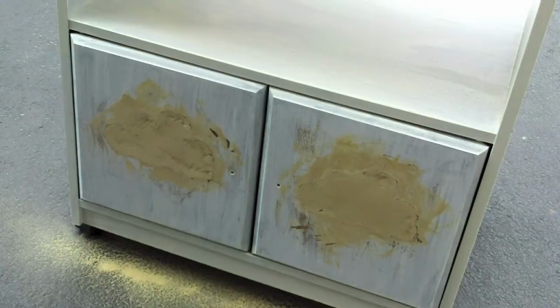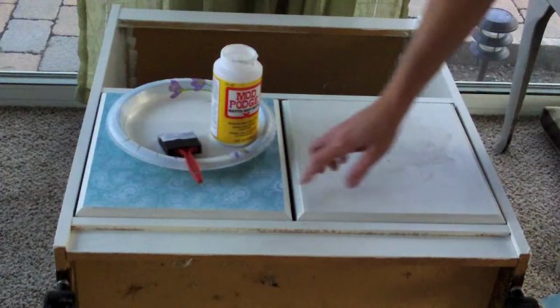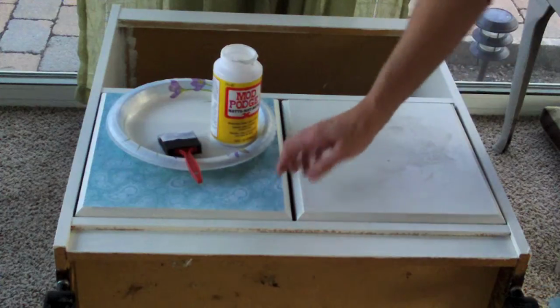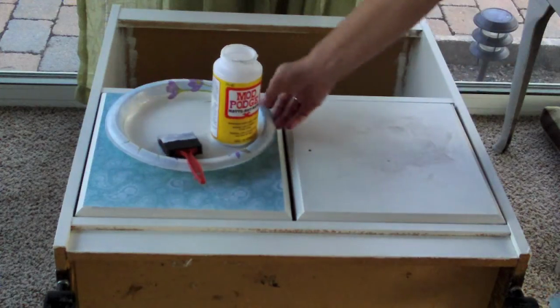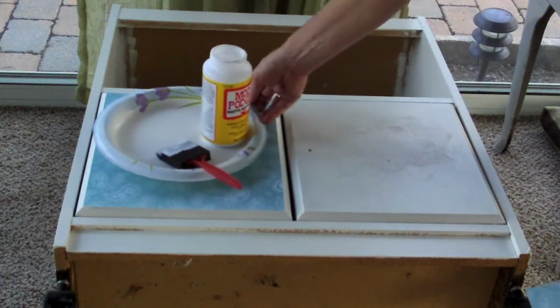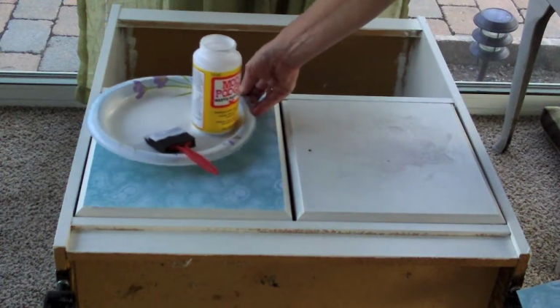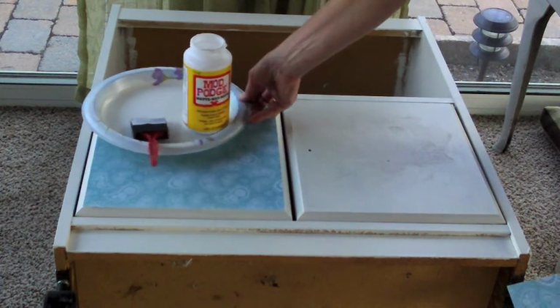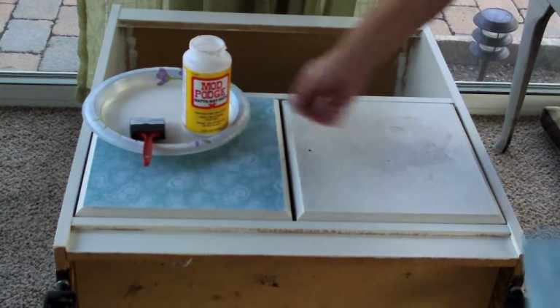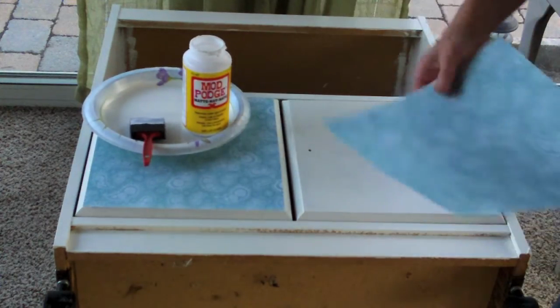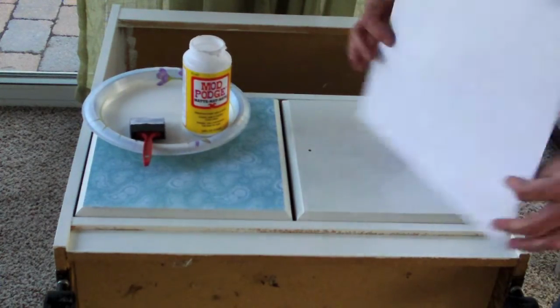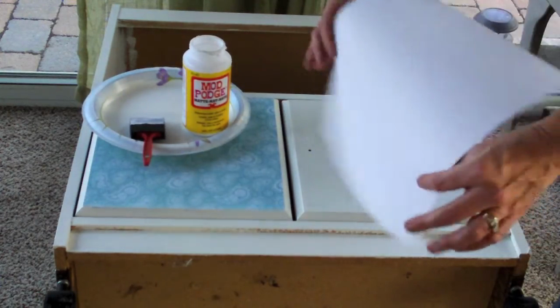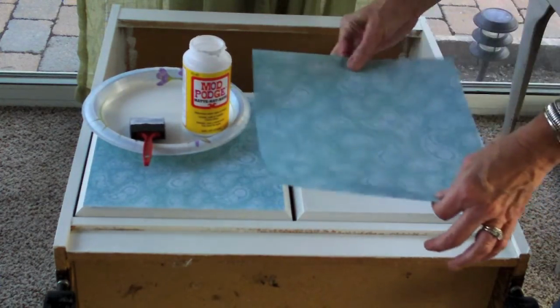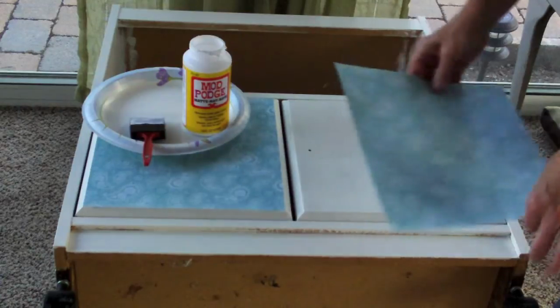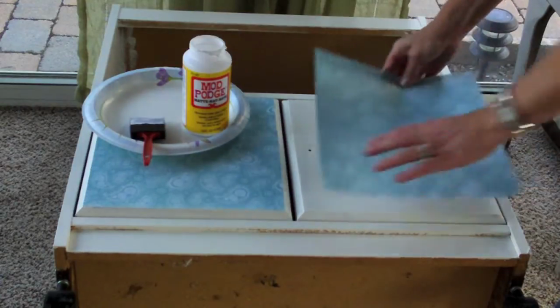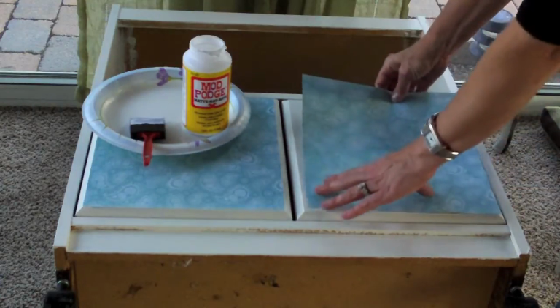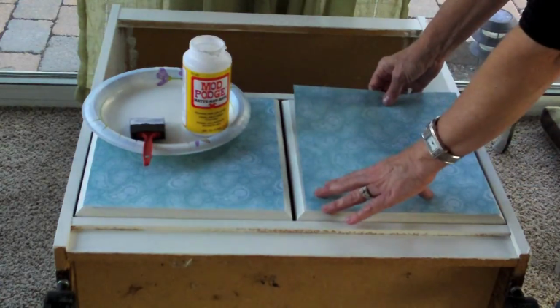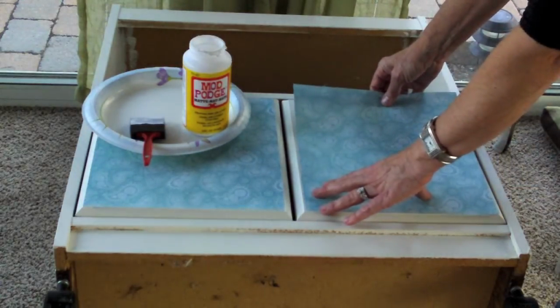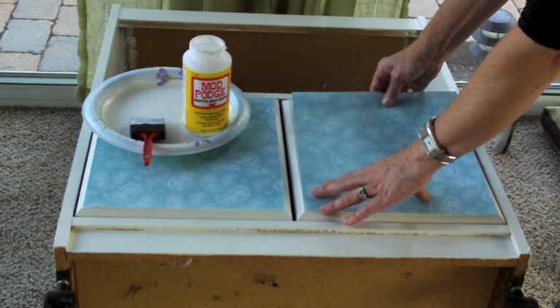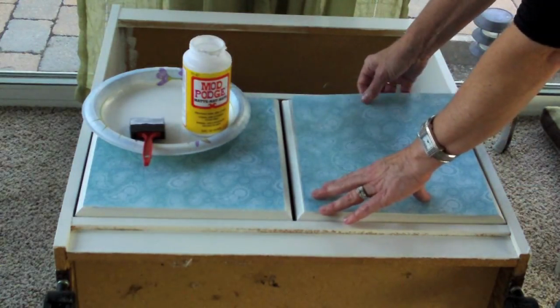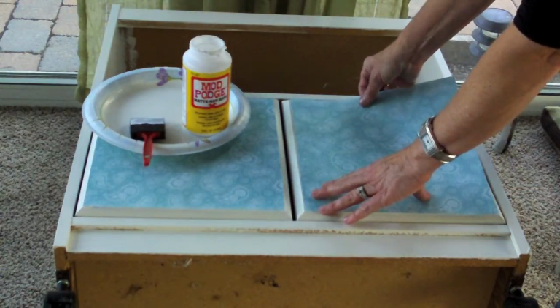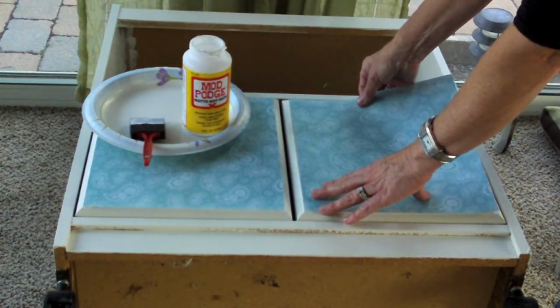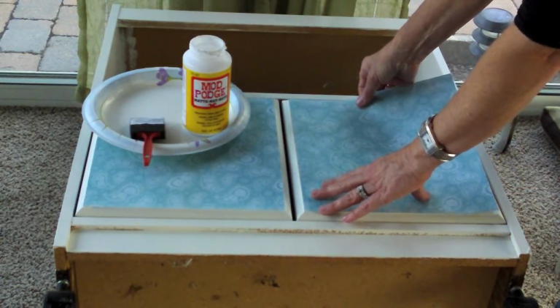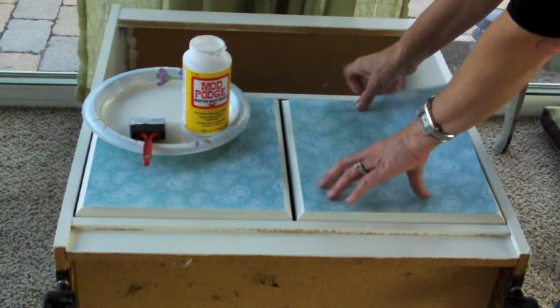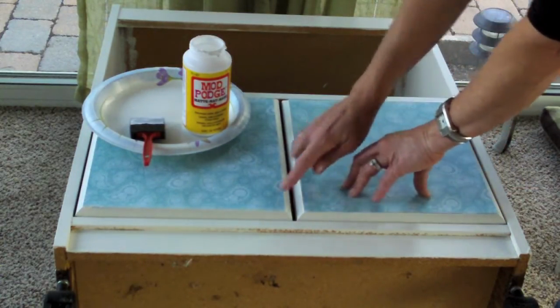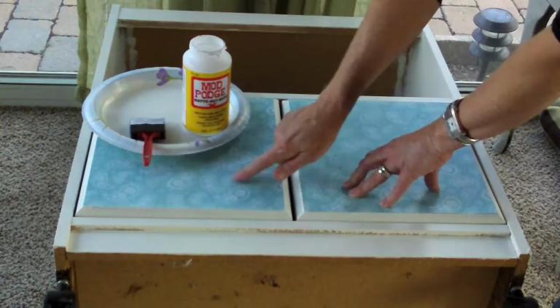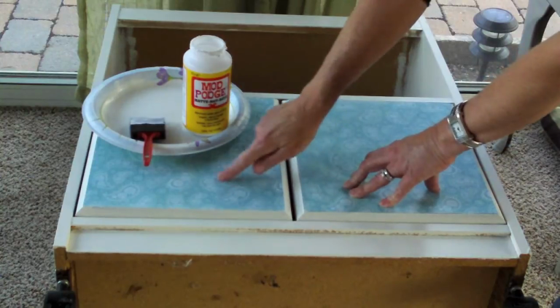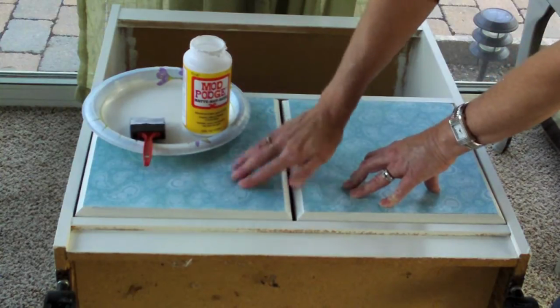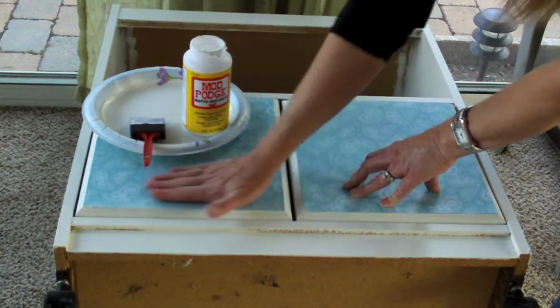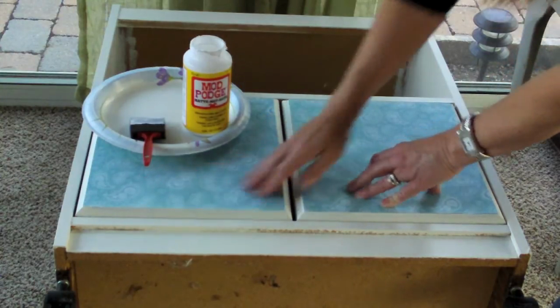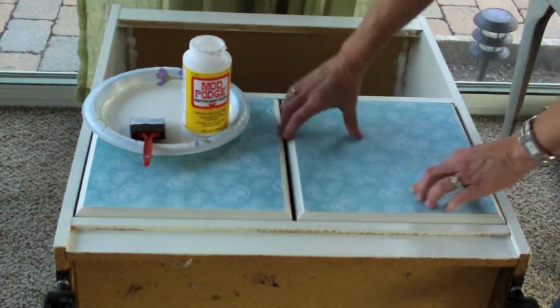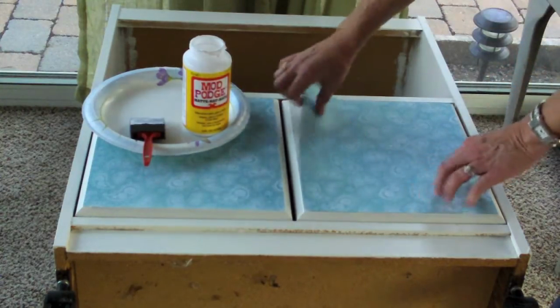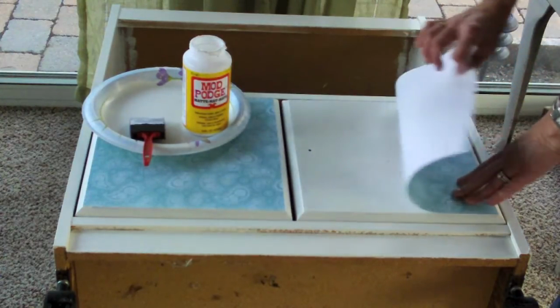I'm going to put the Mod Podge — we're going to take the paper and cover the front with this paper and put Mod Podge underneath. I've already done this side, so now I will do this side.